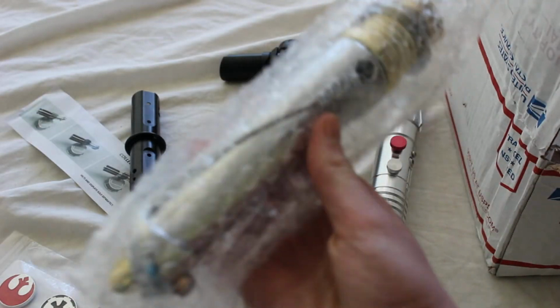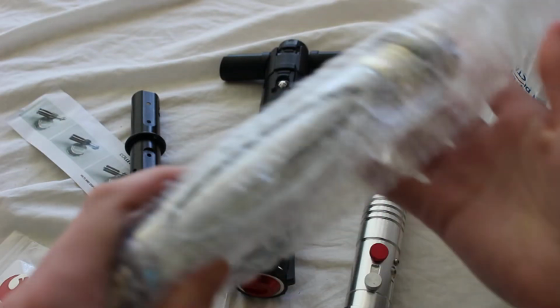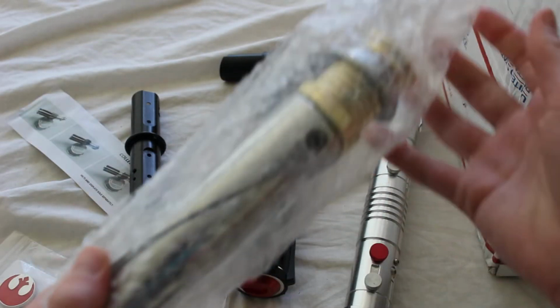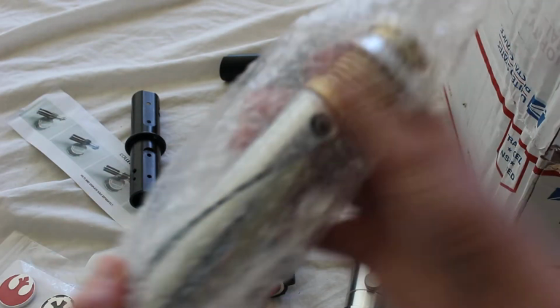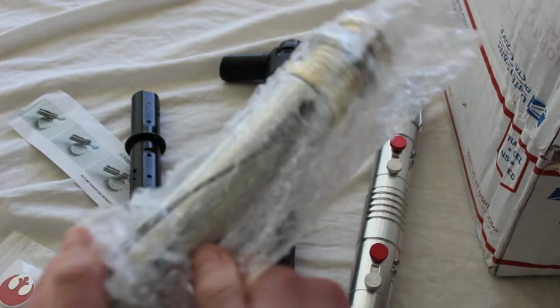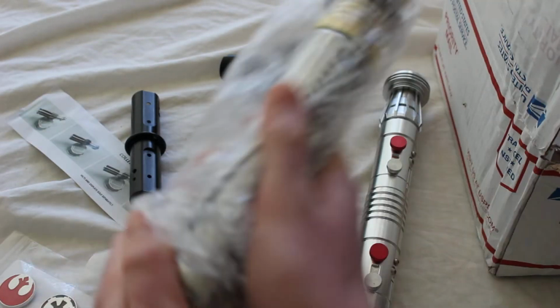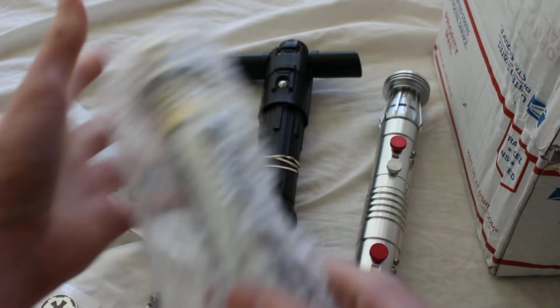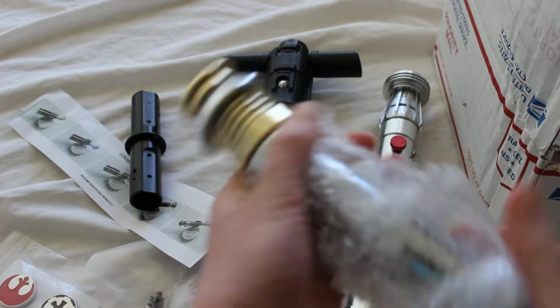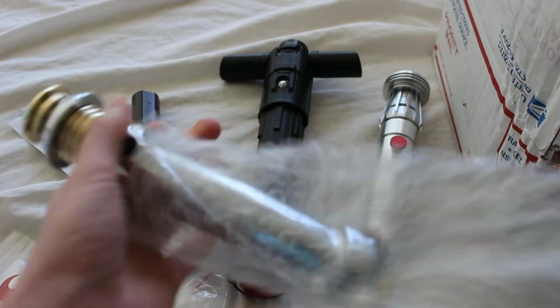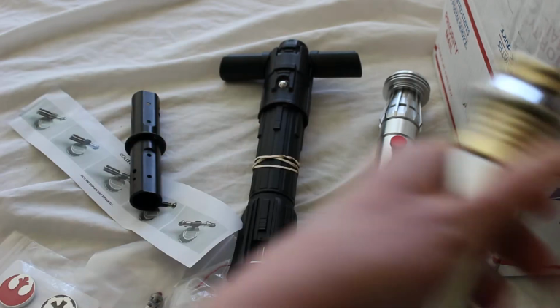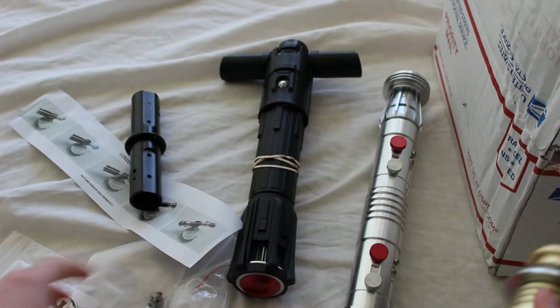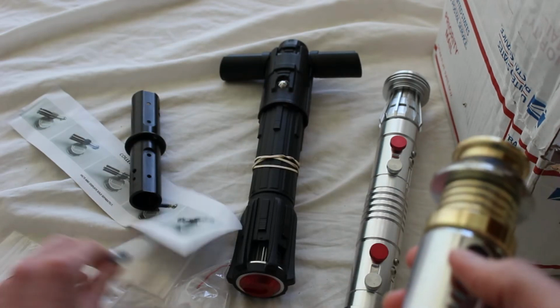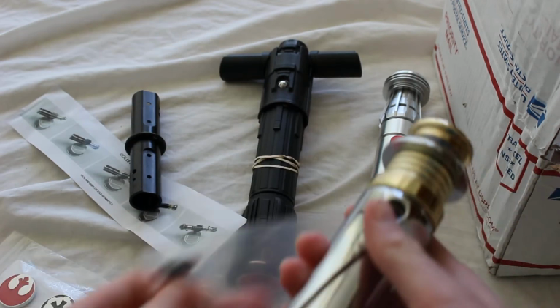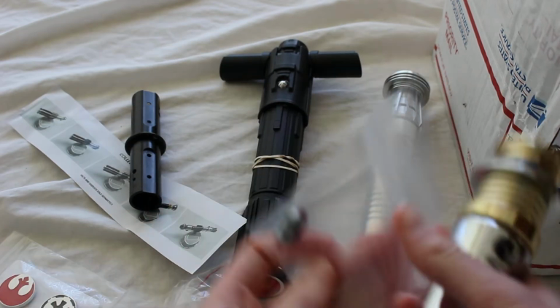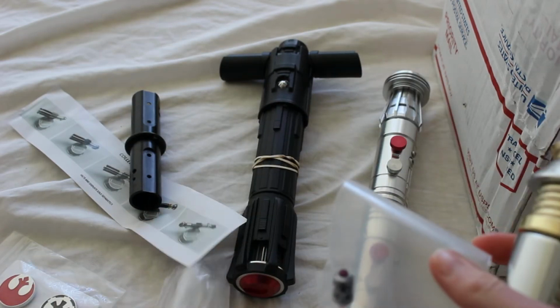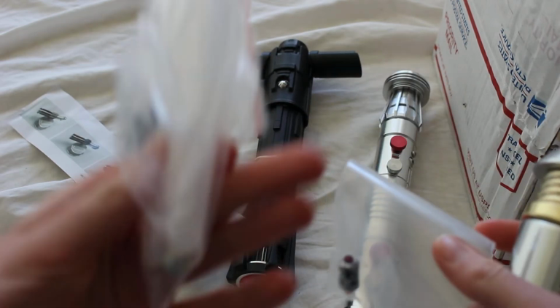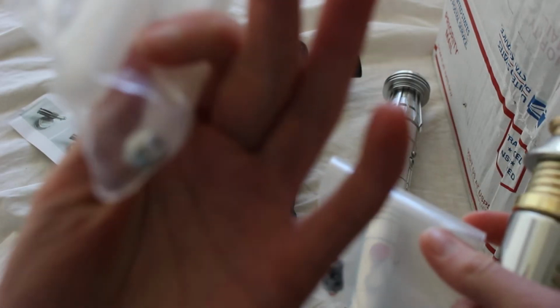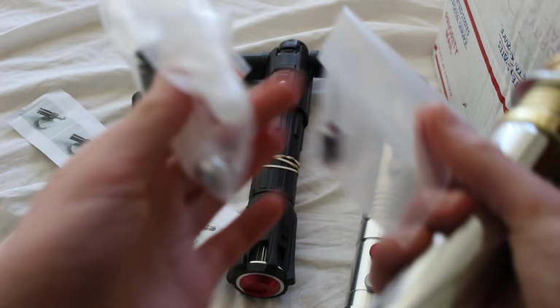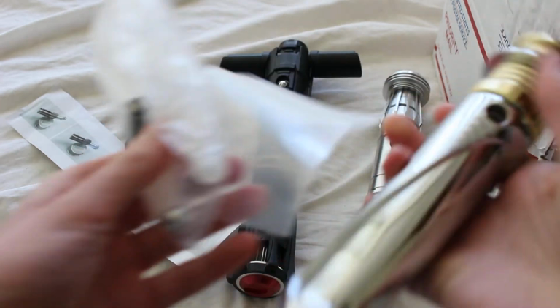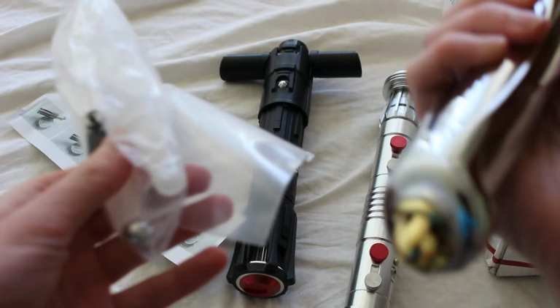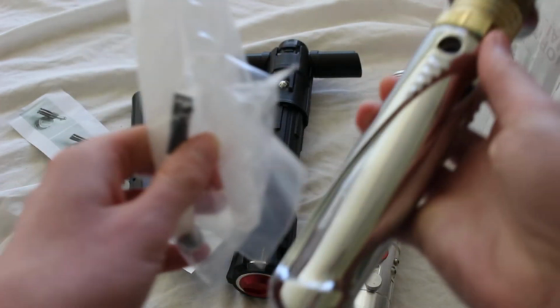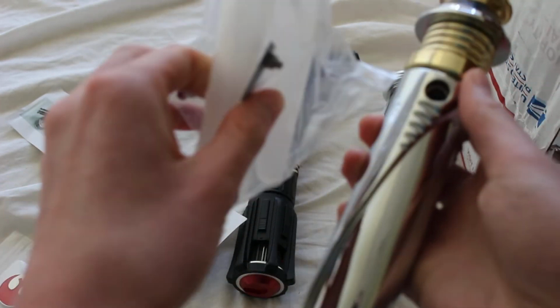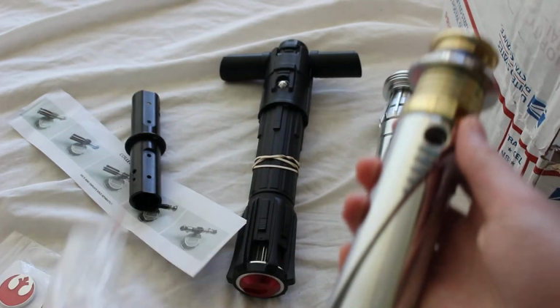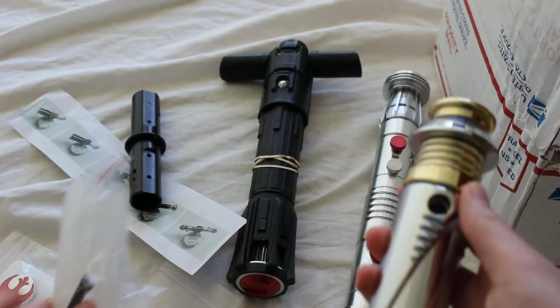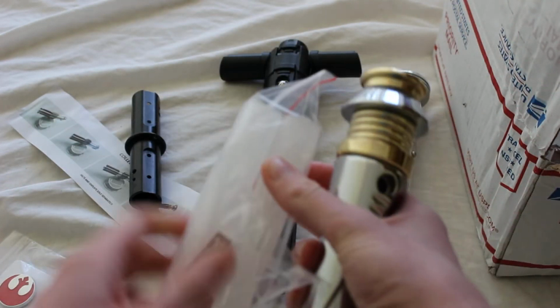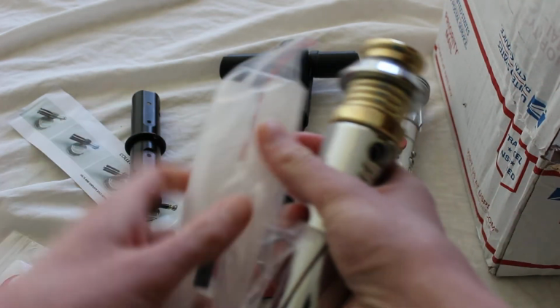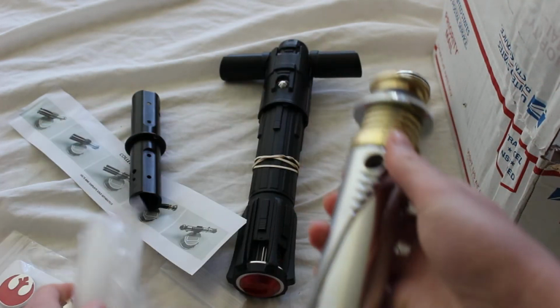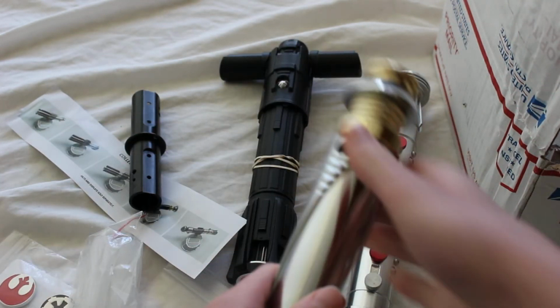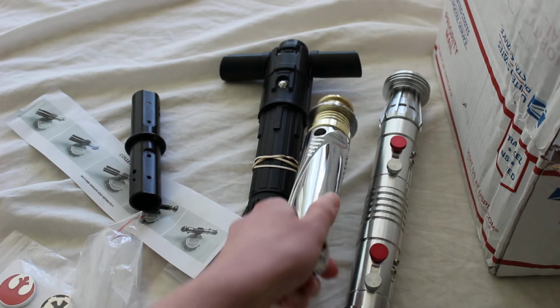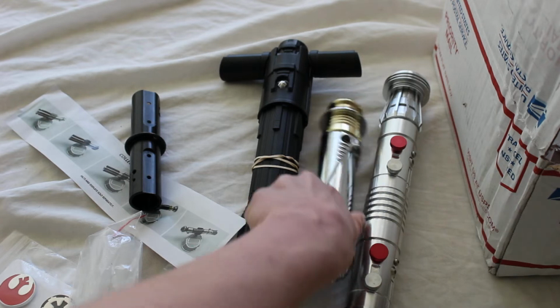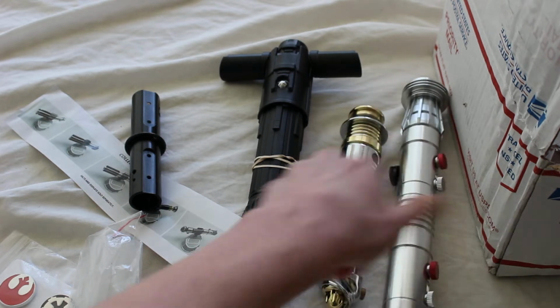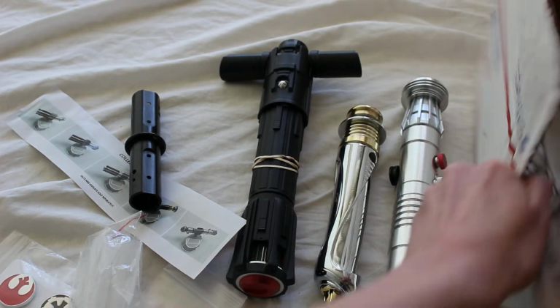This is the Sidious. We had some of the pieces here that went along with it — these are for the cross guard. We'll put that right there.